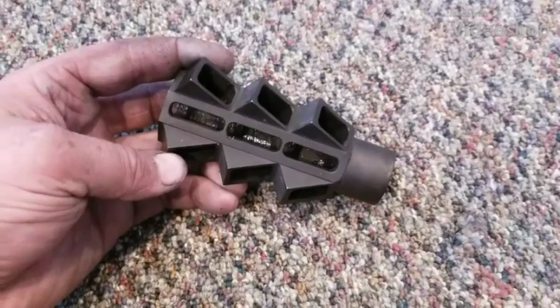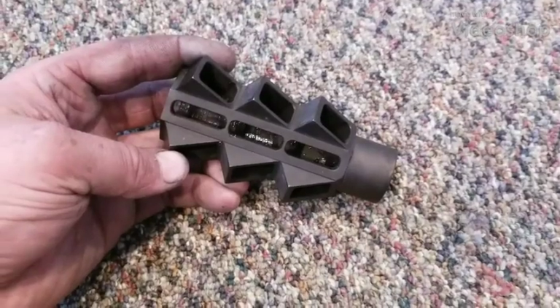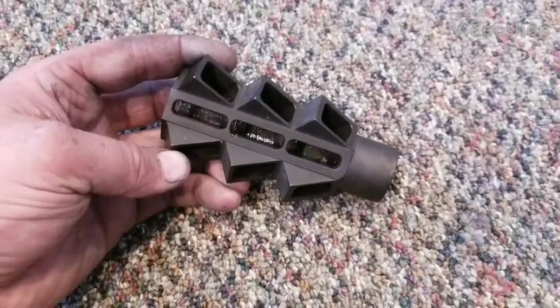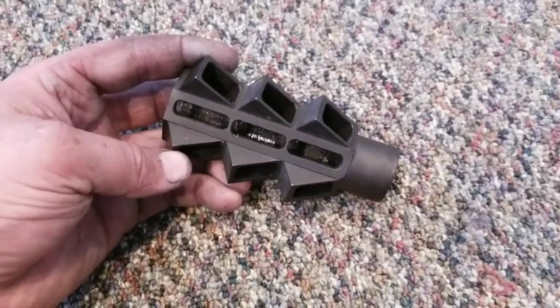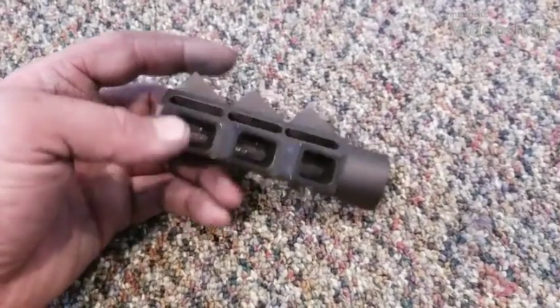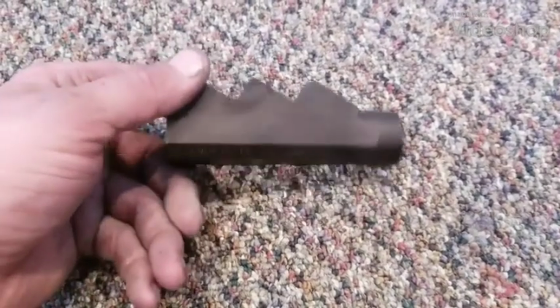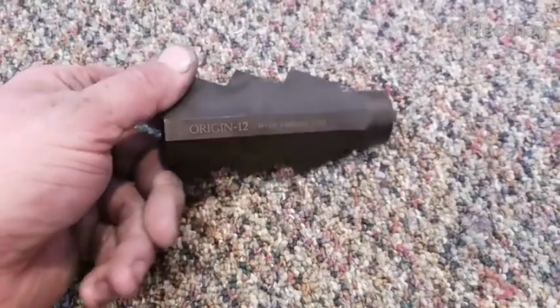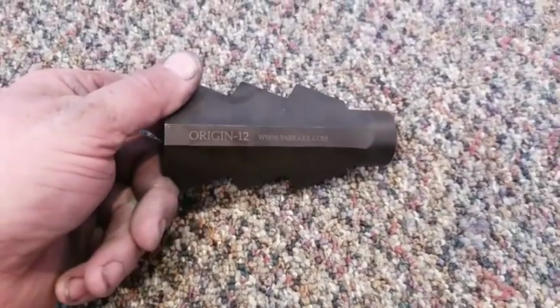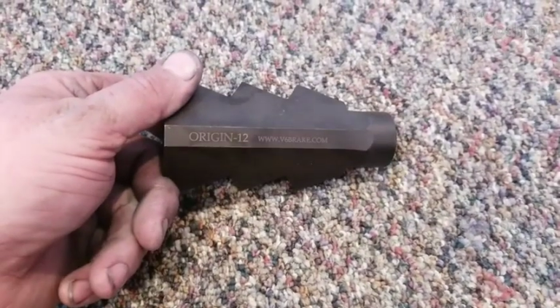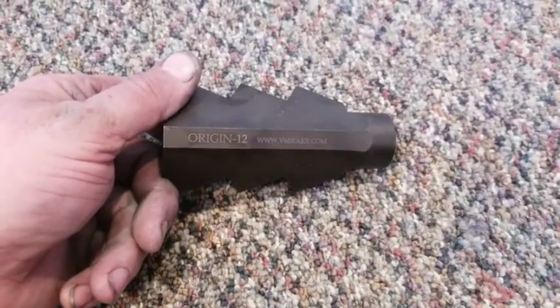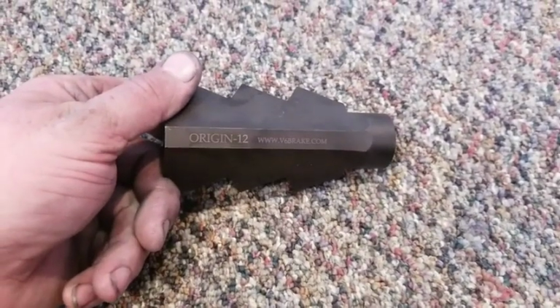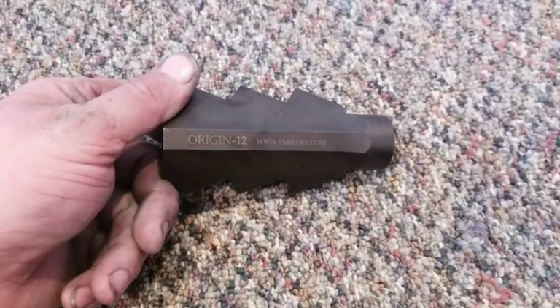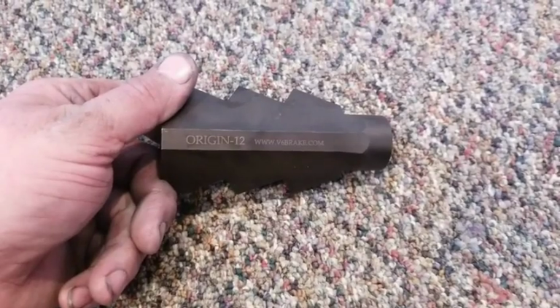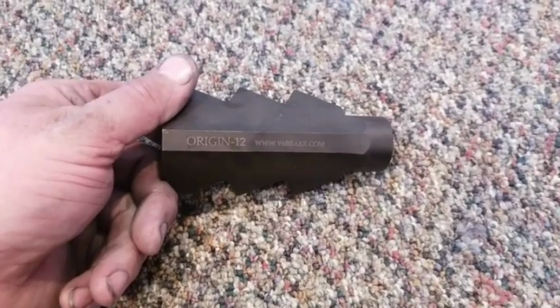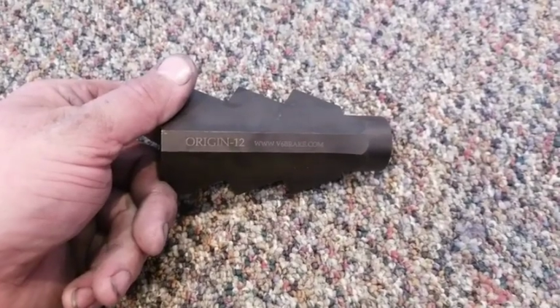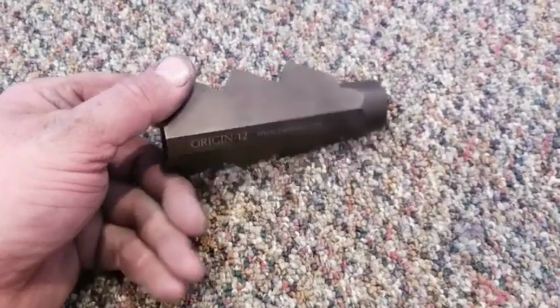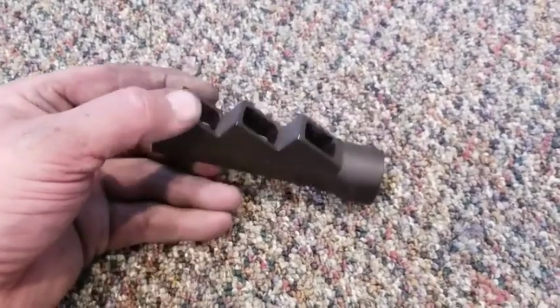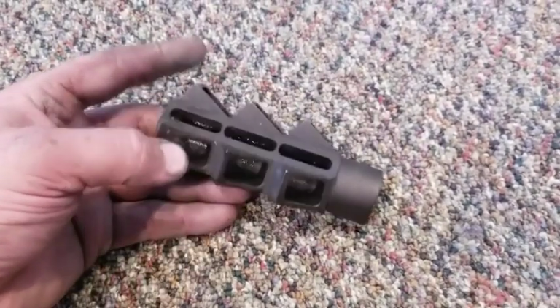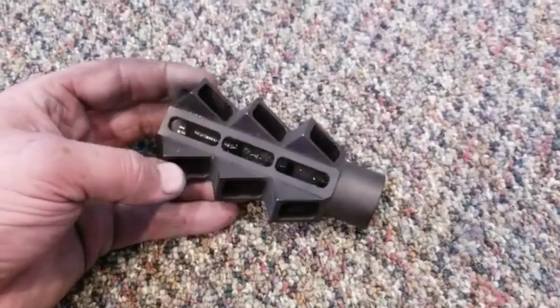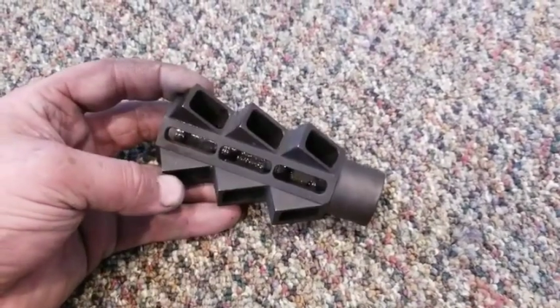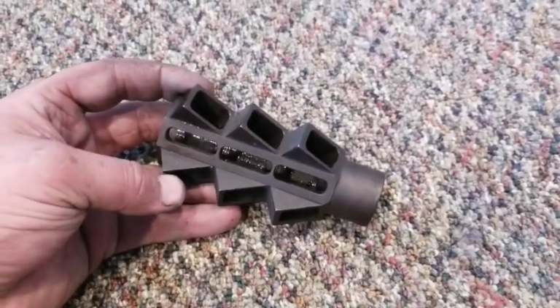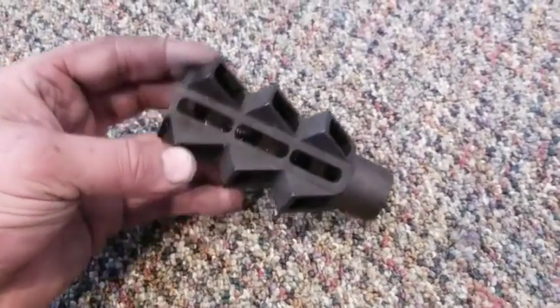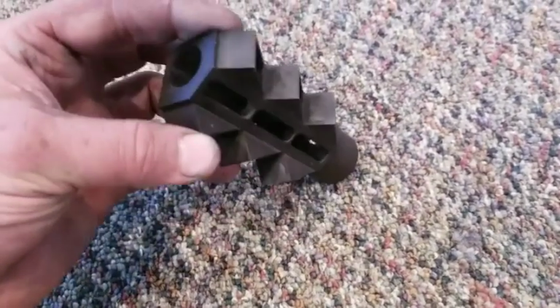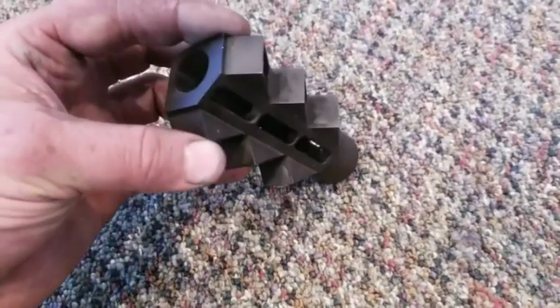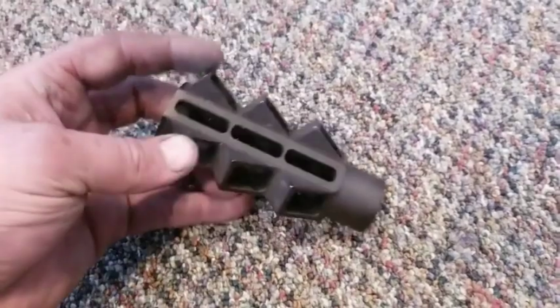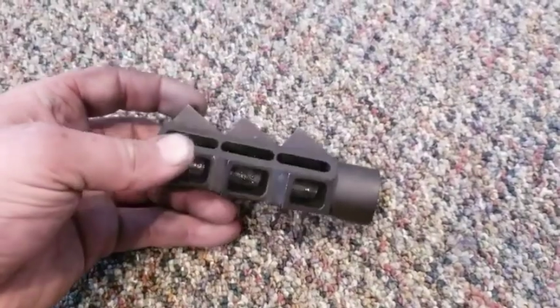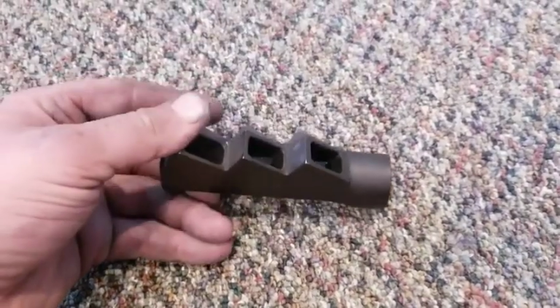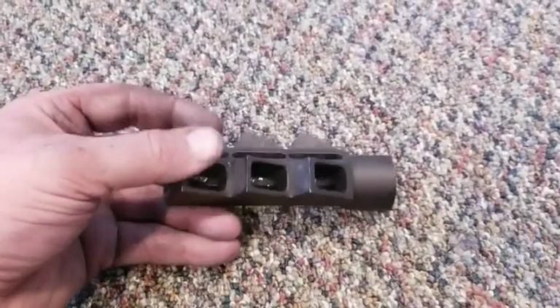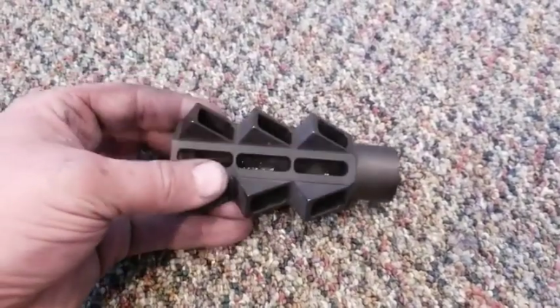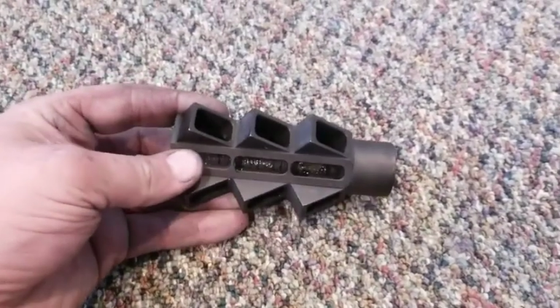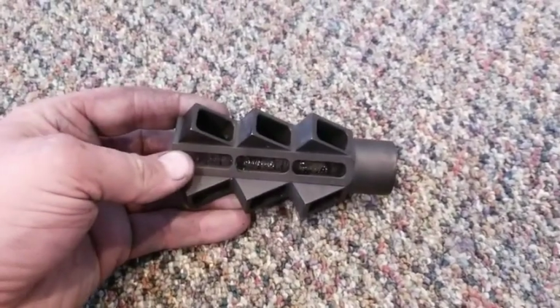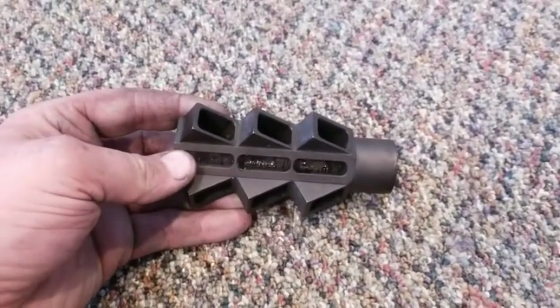Hi guys, this is the Origin 6 V12 Compensator. This specific one is for Saiga 12 pattern shotguns. I'm just doing a really quick overview of this, and then I'll do a more in-depth review later.